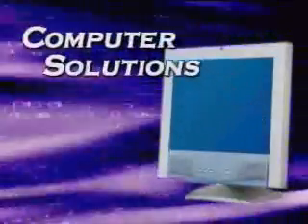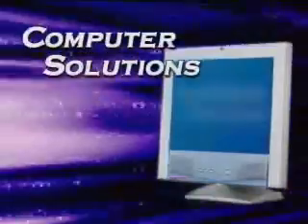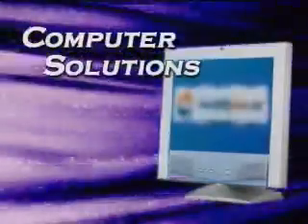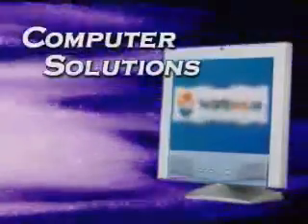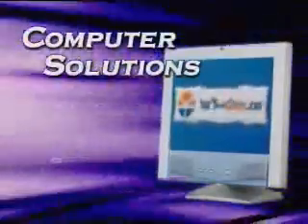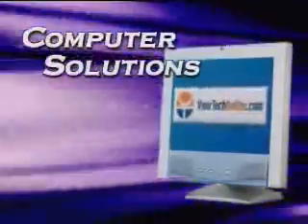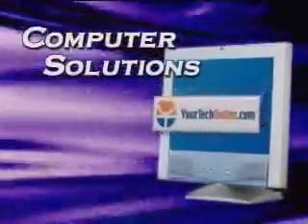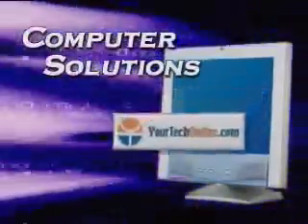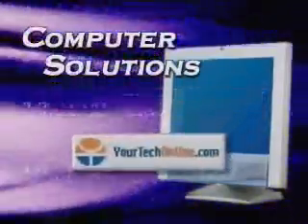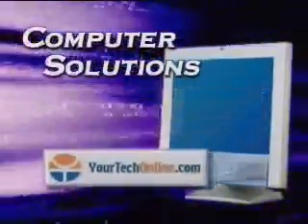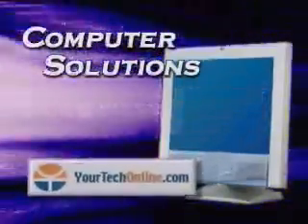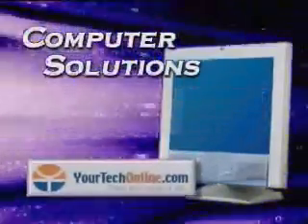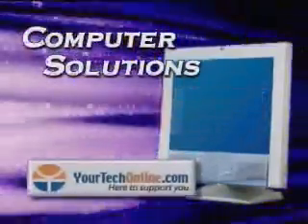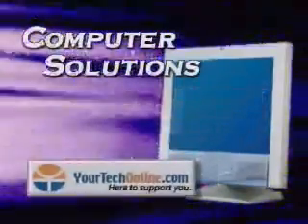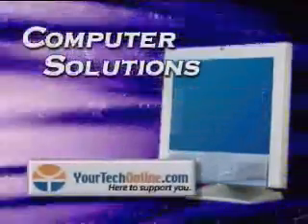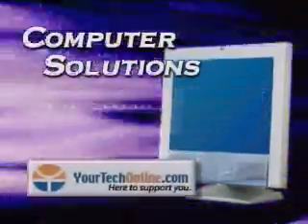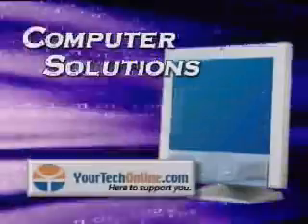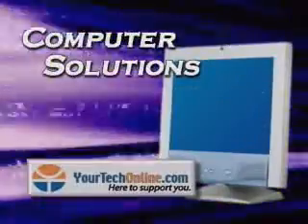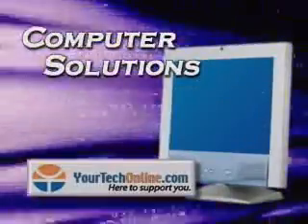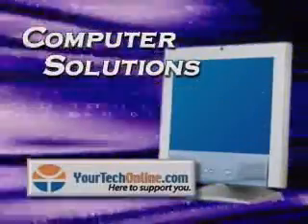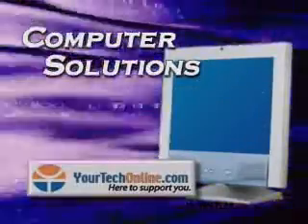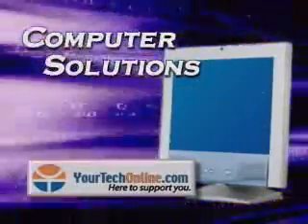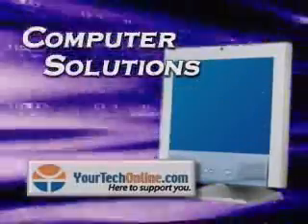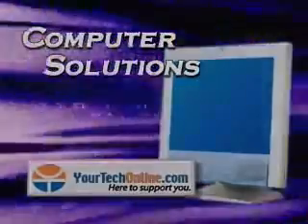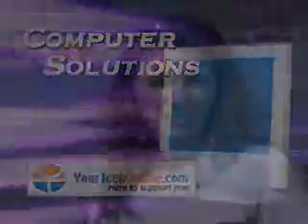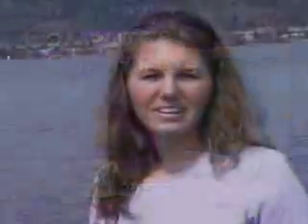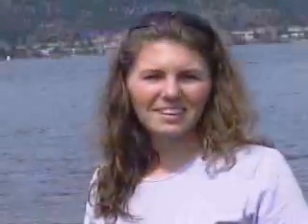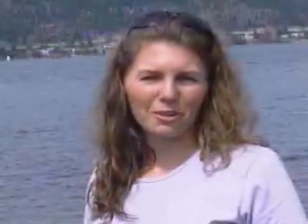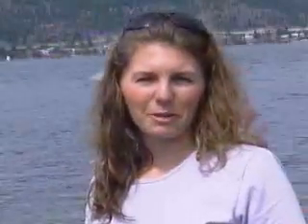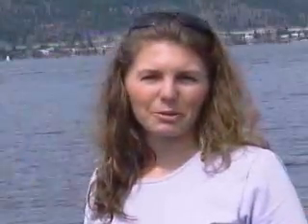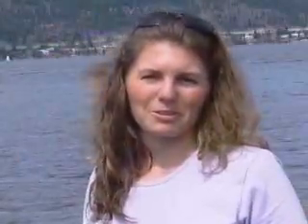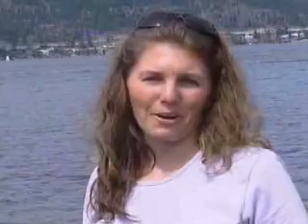Computer Solutions is brought to you by YourTechOnline.com, here to support you. Why does it take so long for my computer to start up?